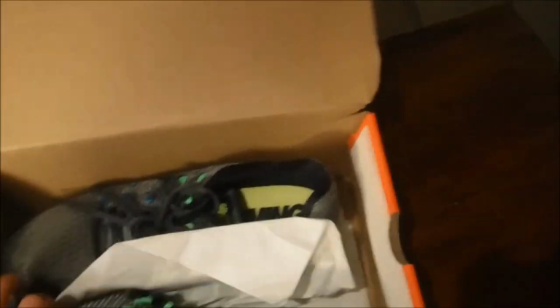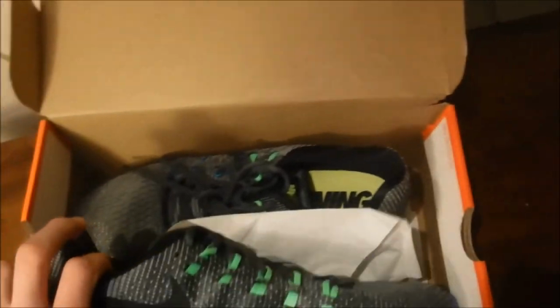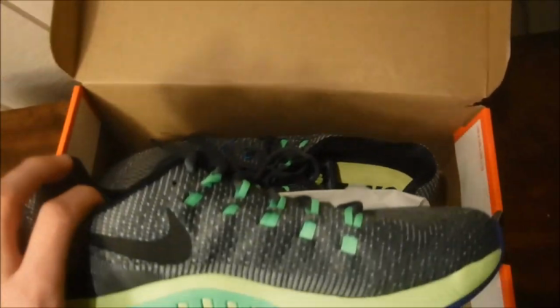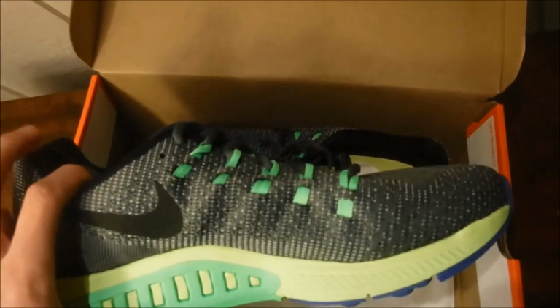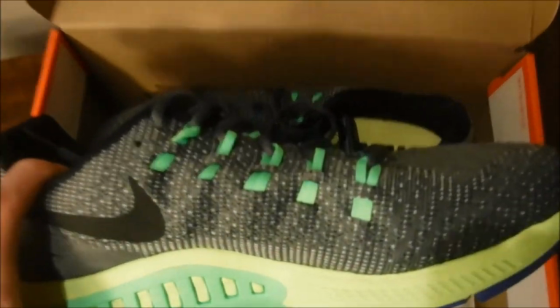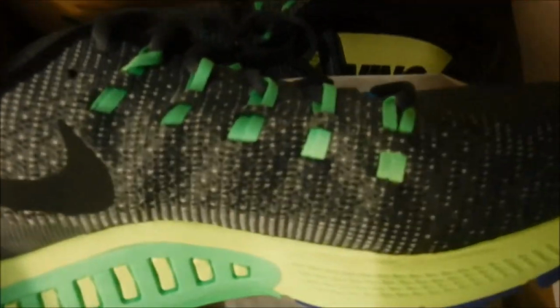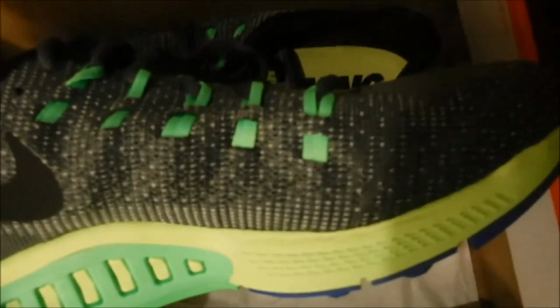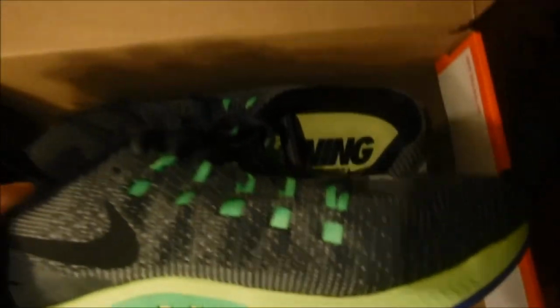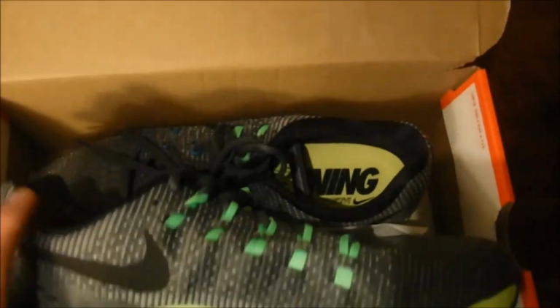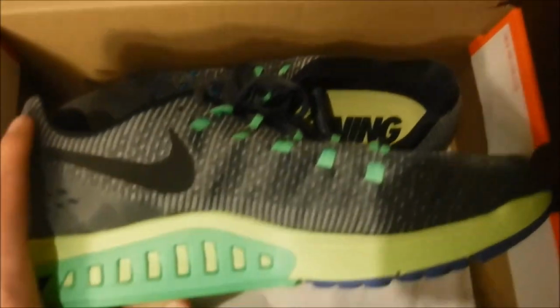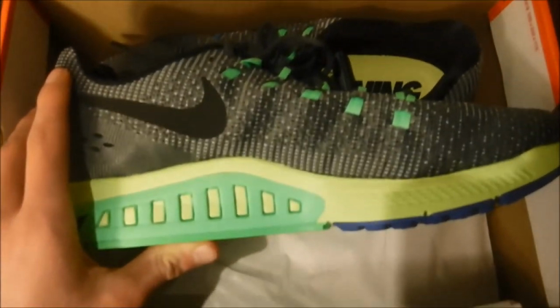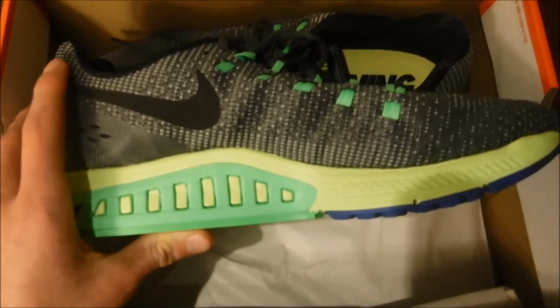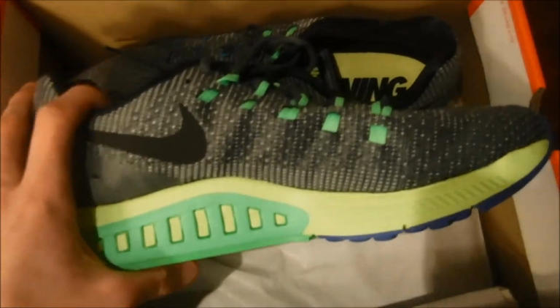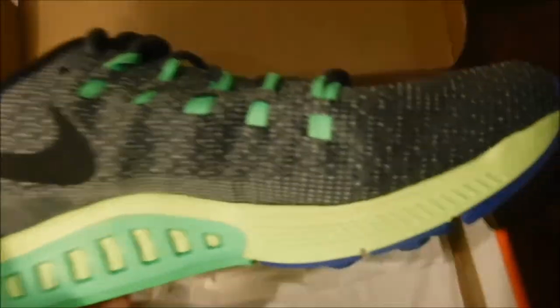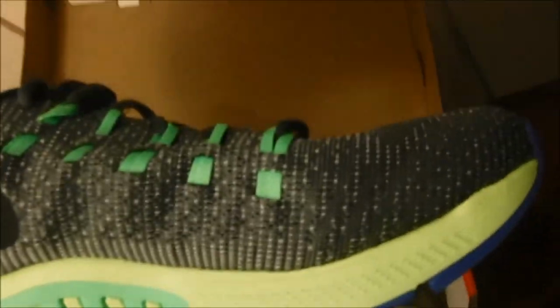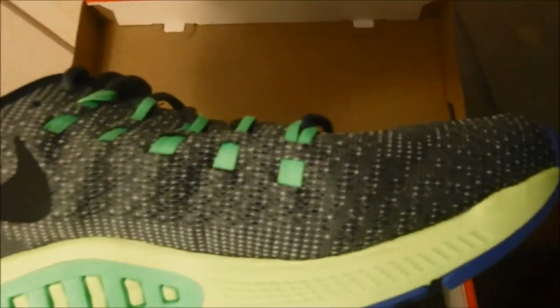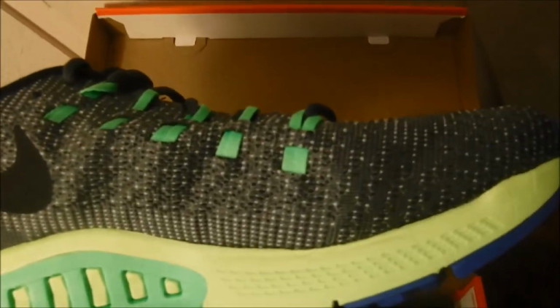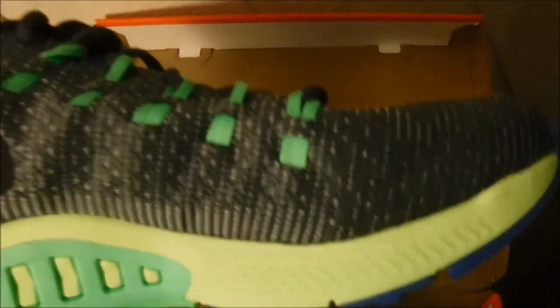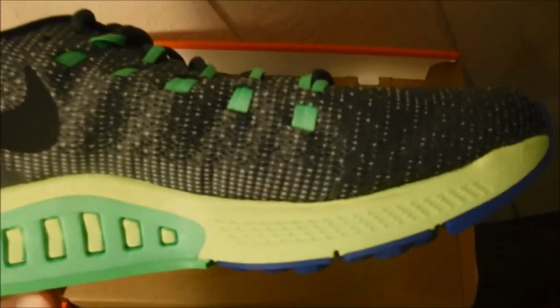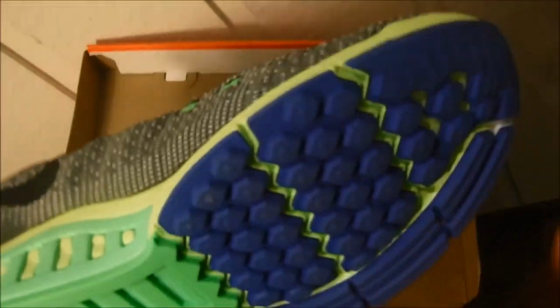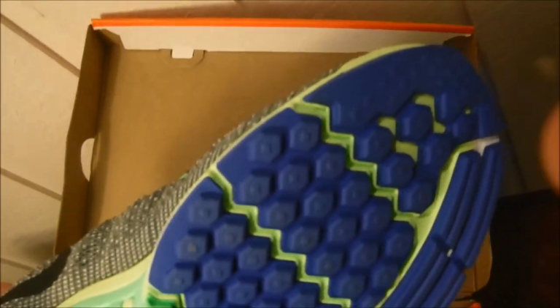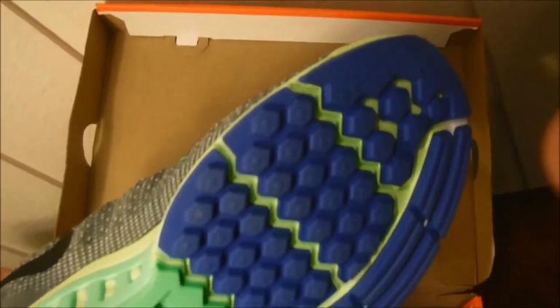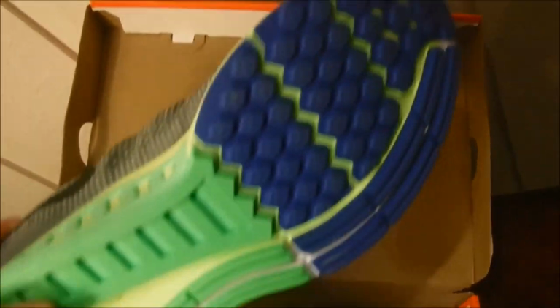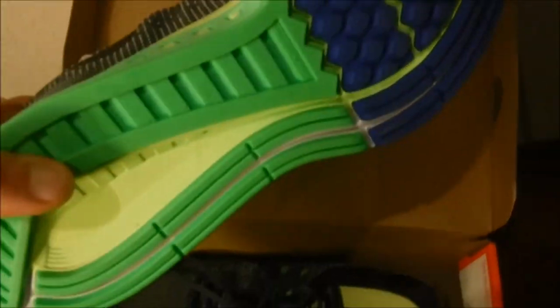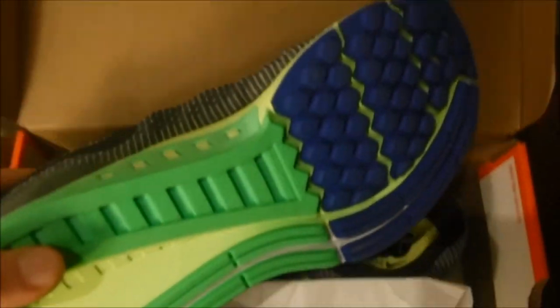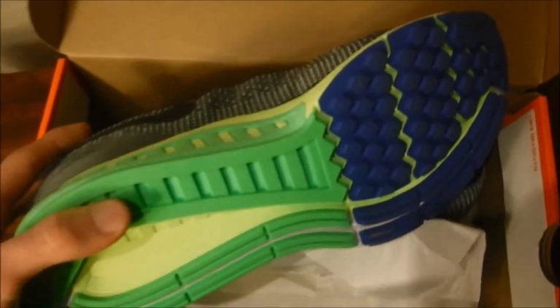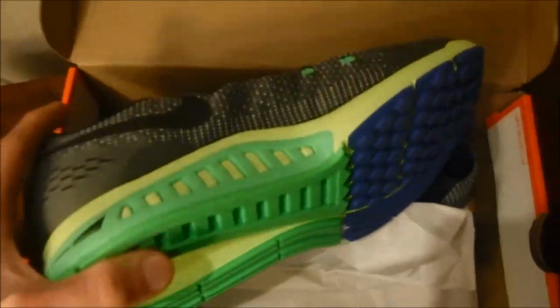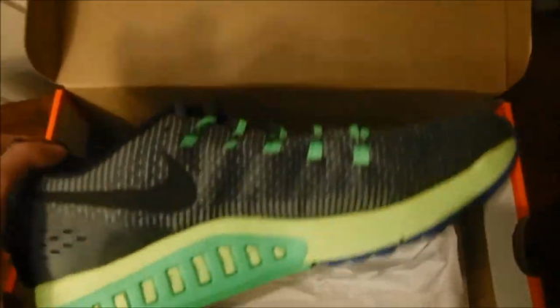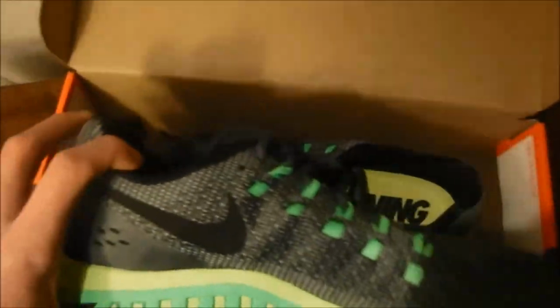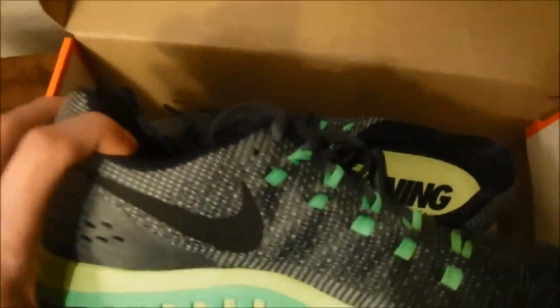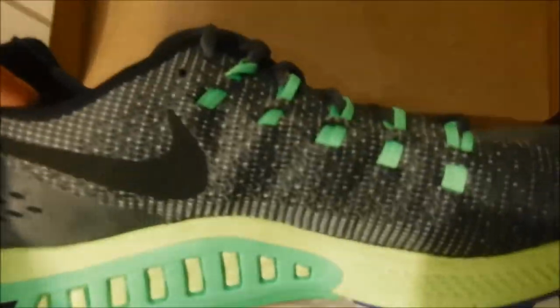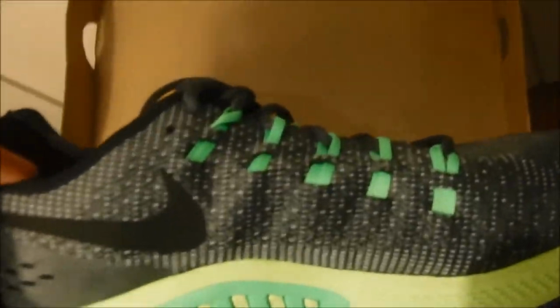So on the Structure 19s we have some nice weeboo colorway with the anime blue, the Shrek green, and the Z Miller's gray.